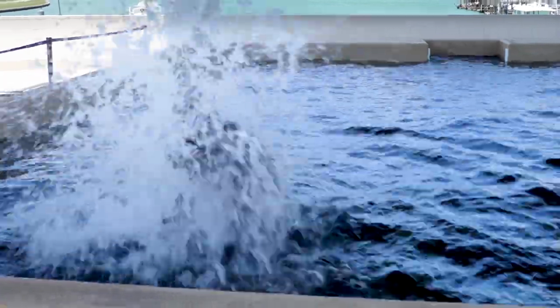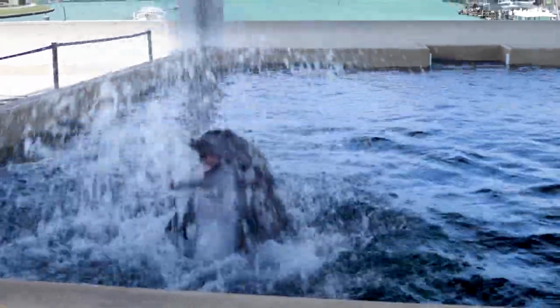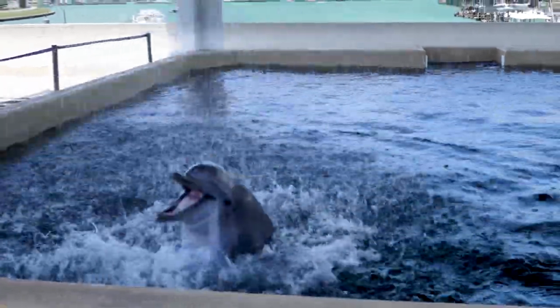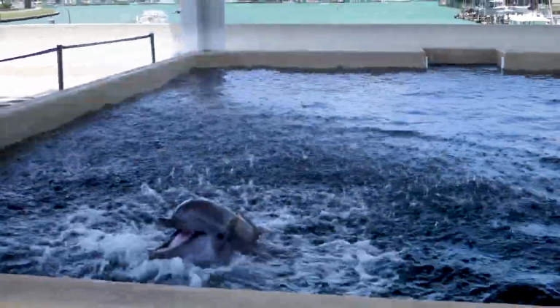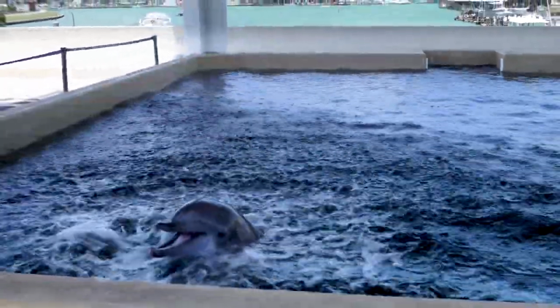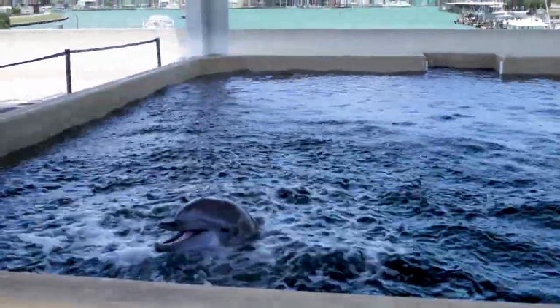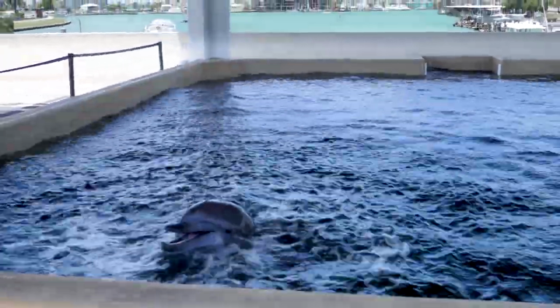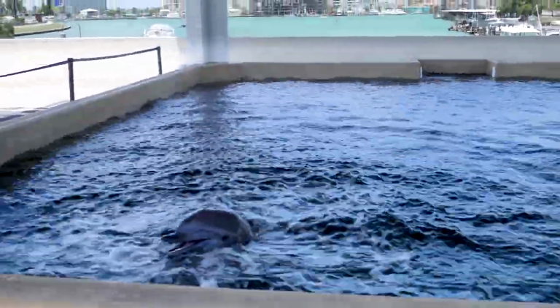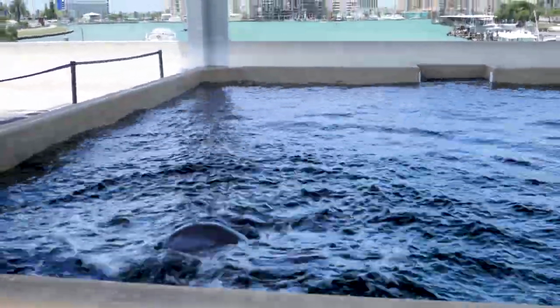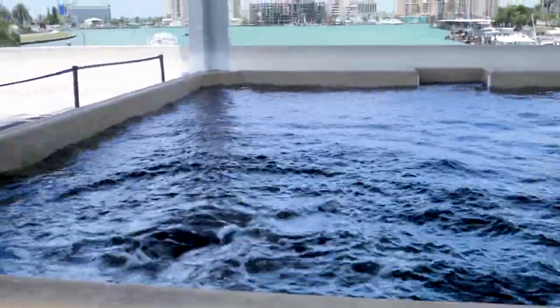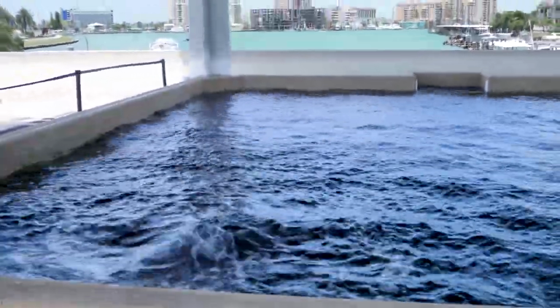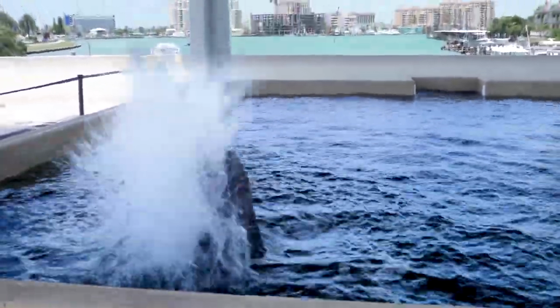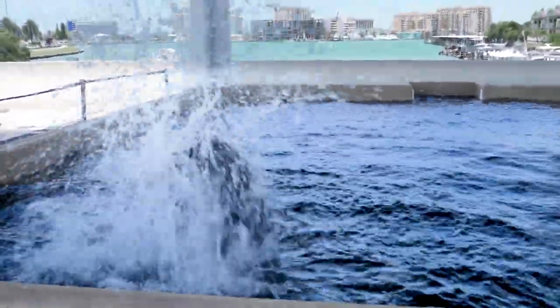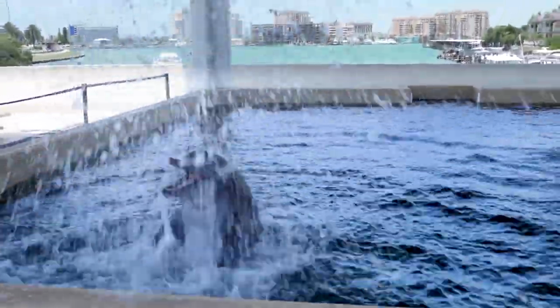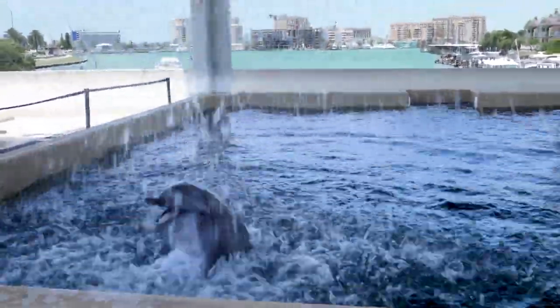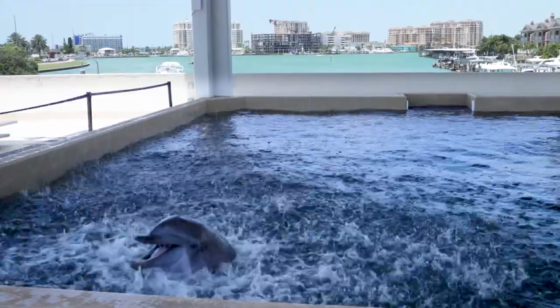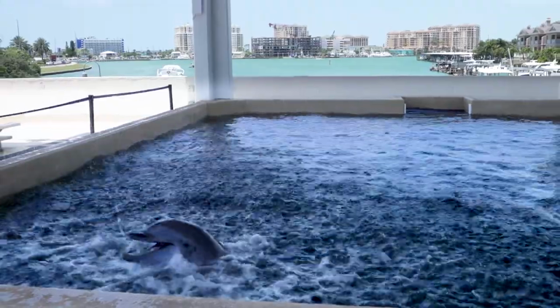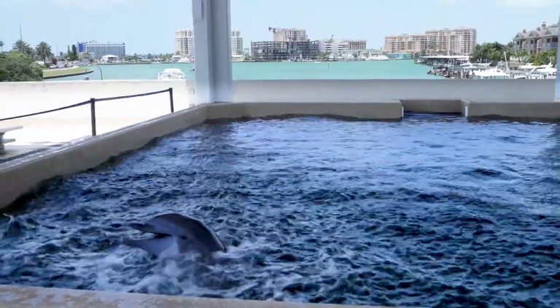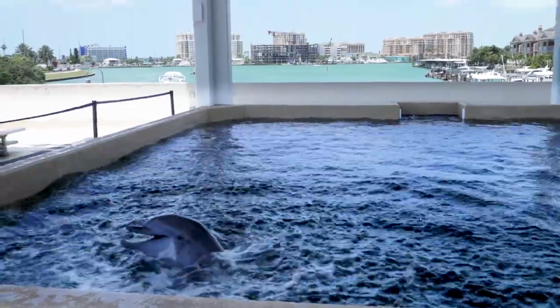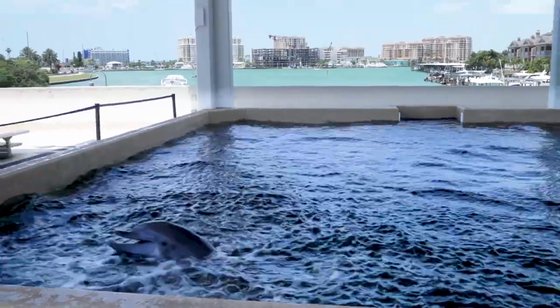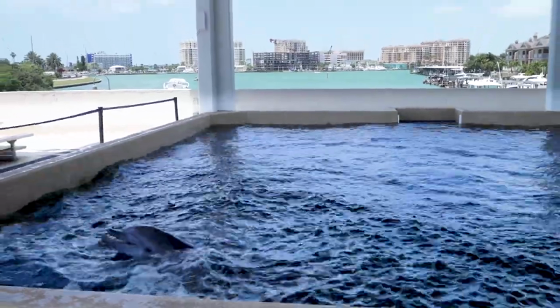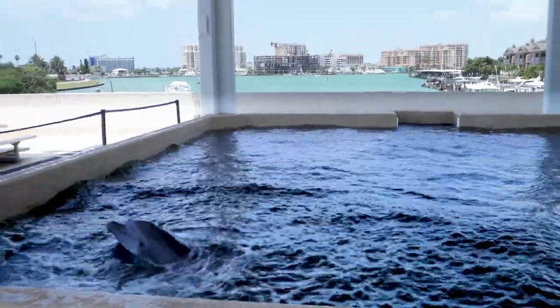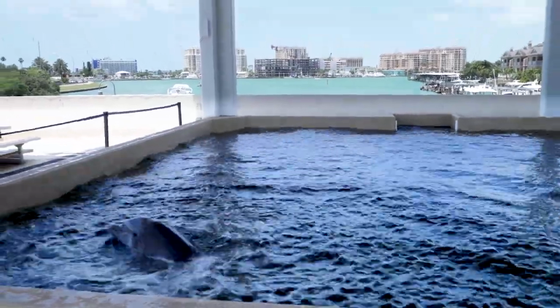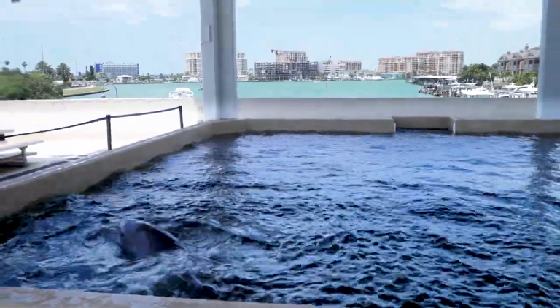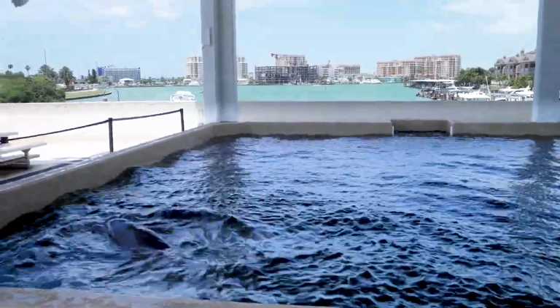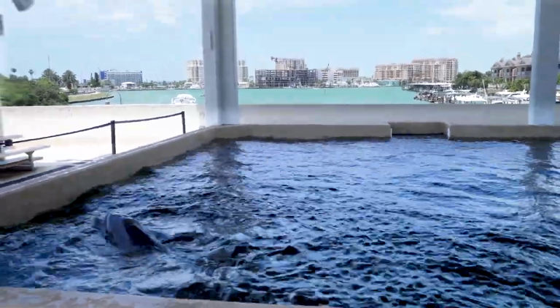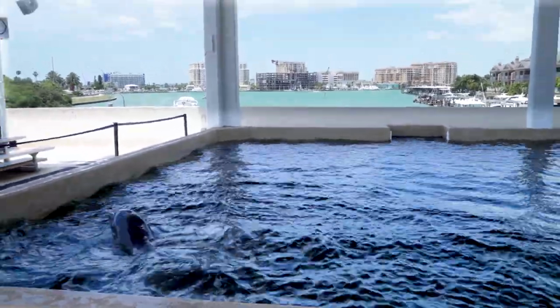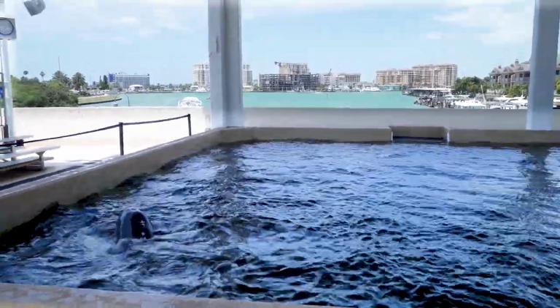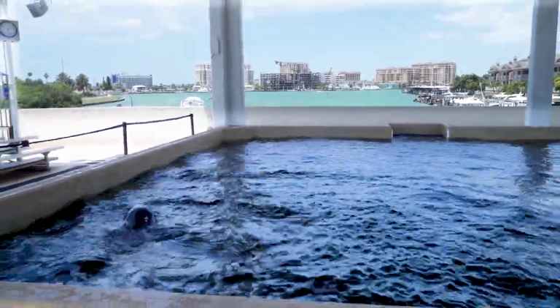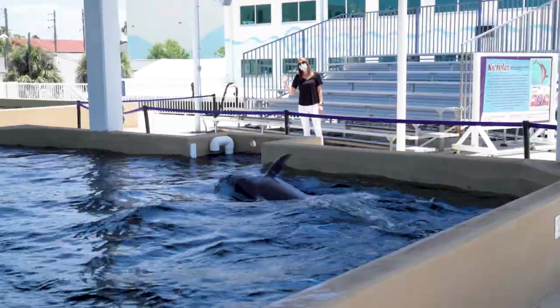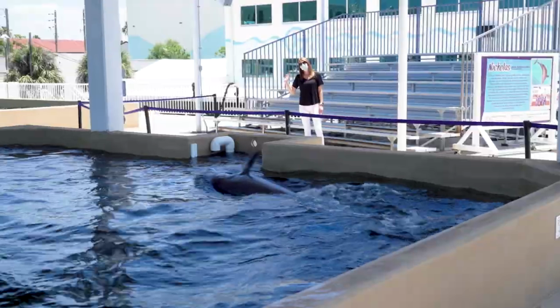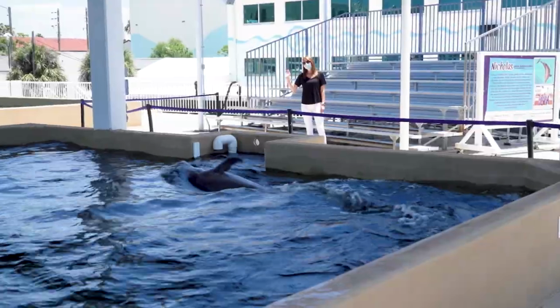At Dolphin Terrace, Nicholas is excited to welcome you to enjoy the fresh air and views of Clearwater Beach. Hi Nick!